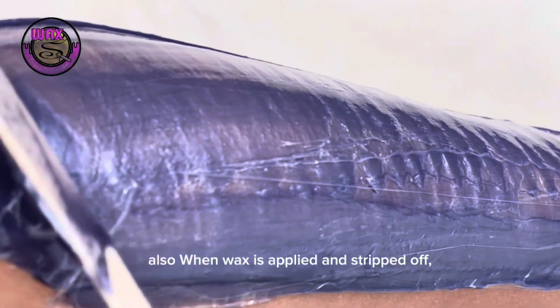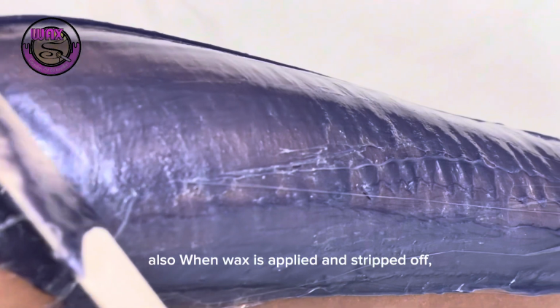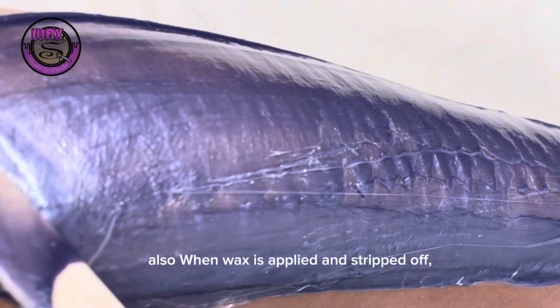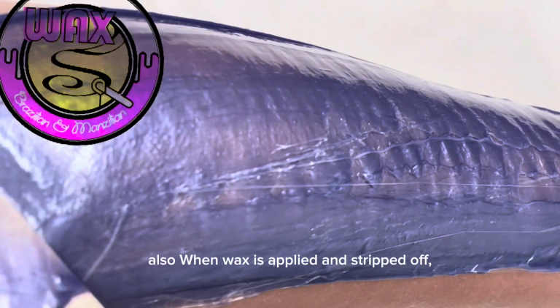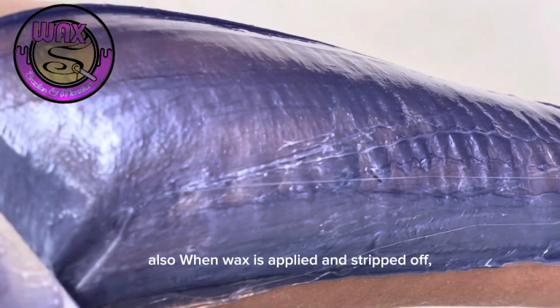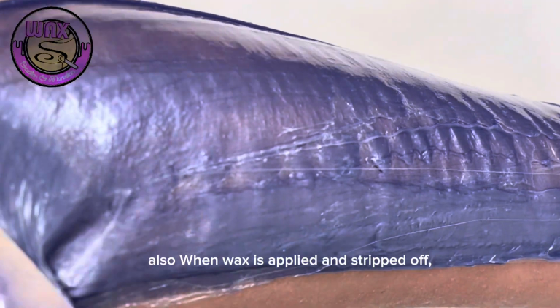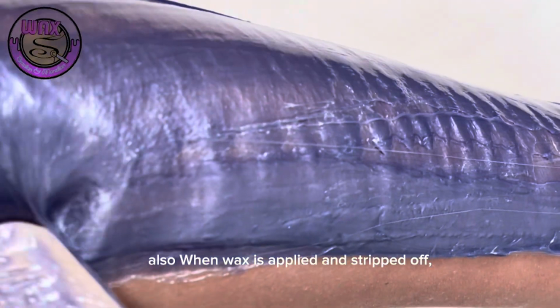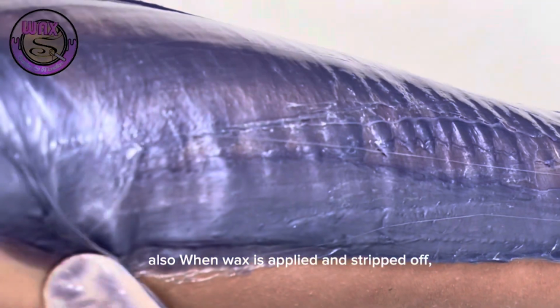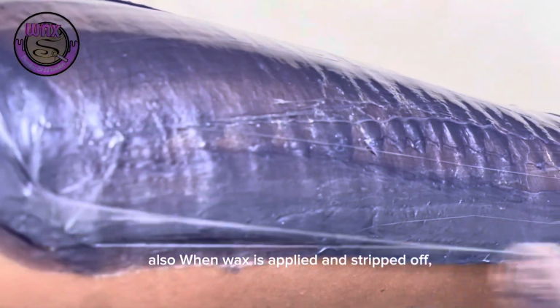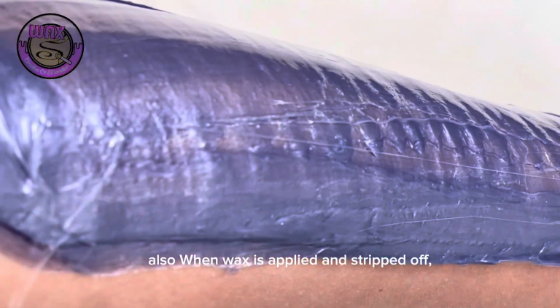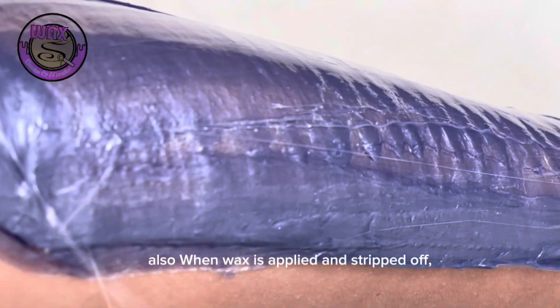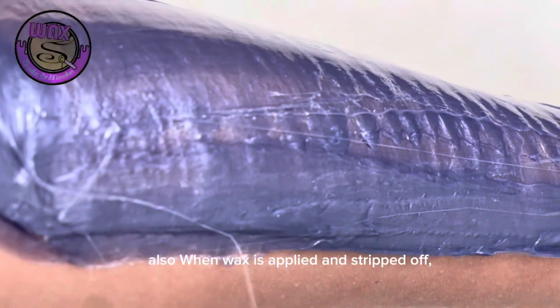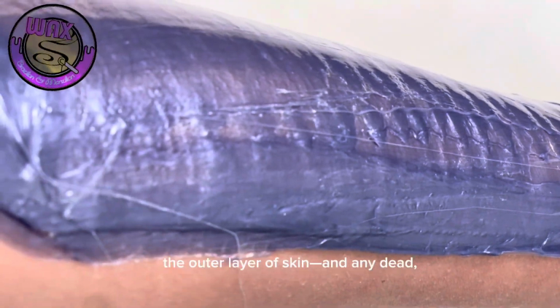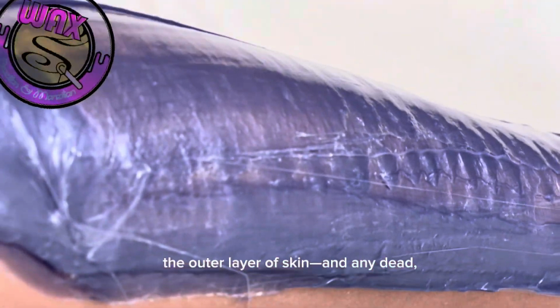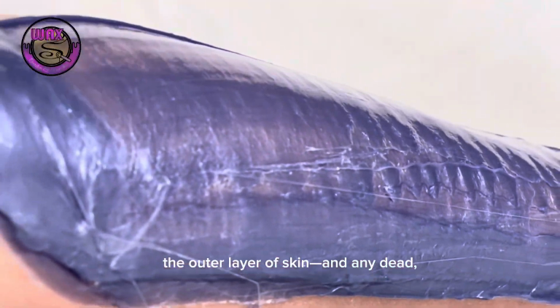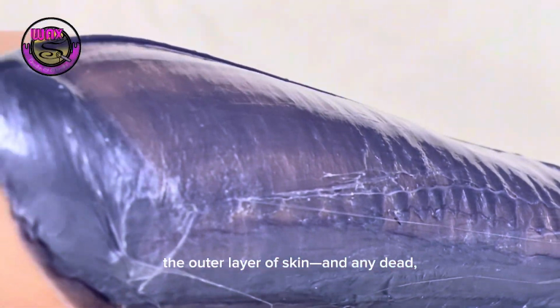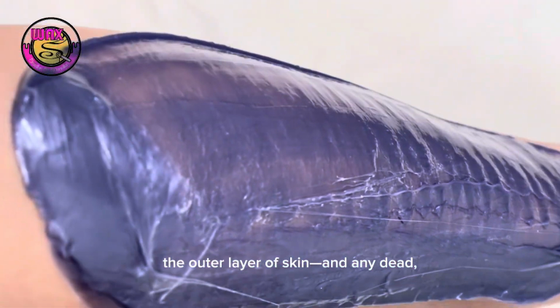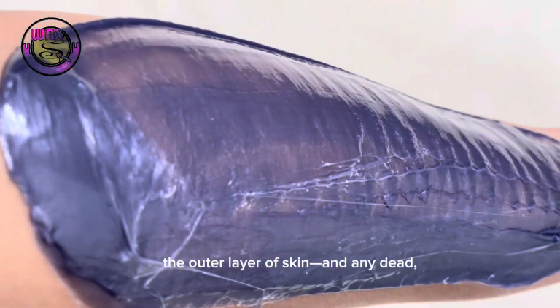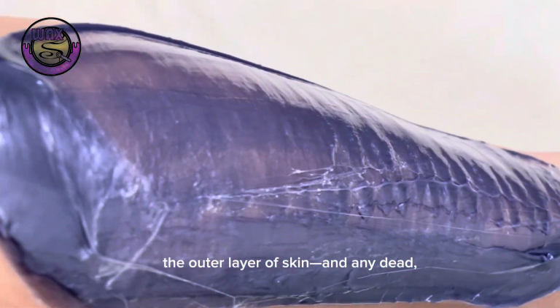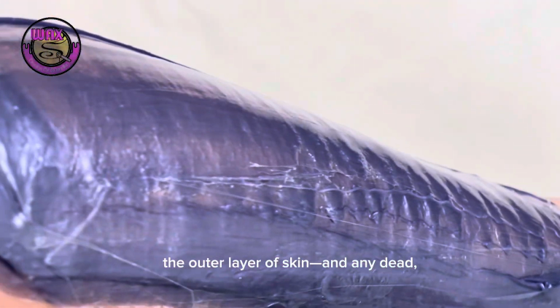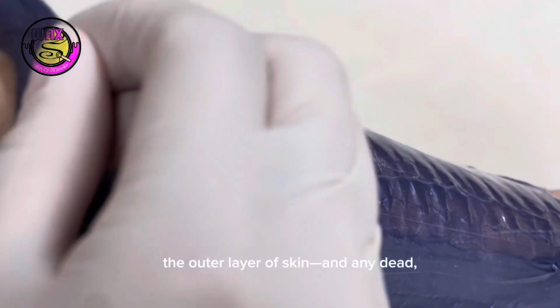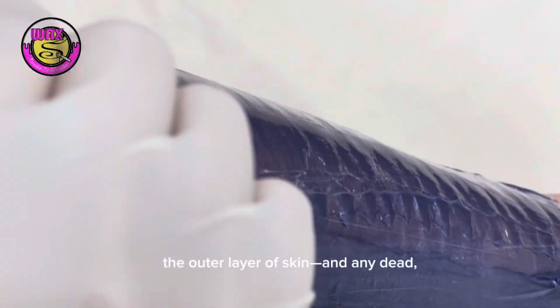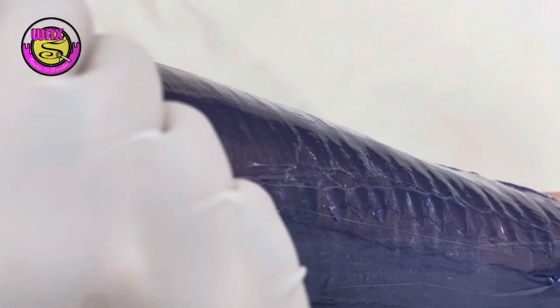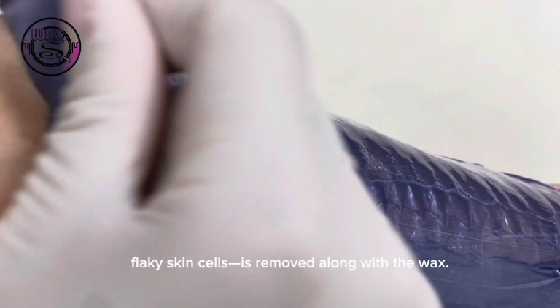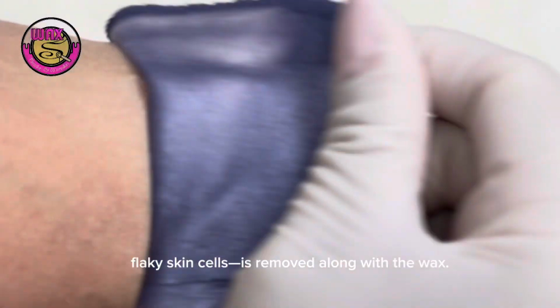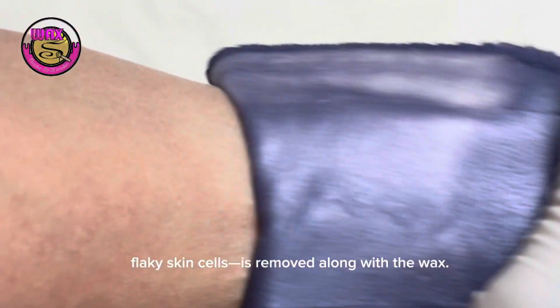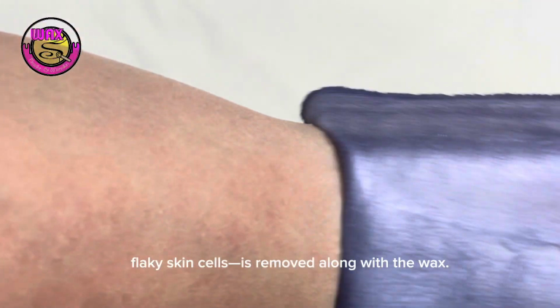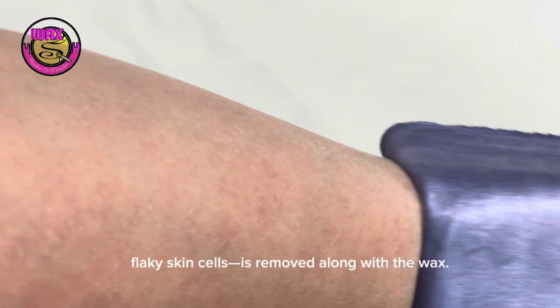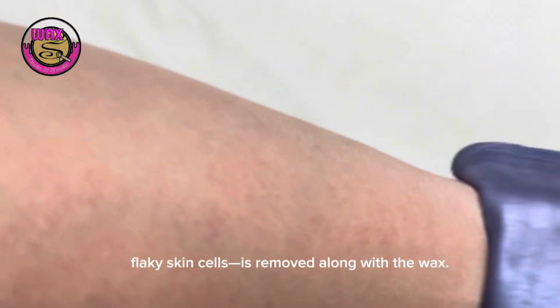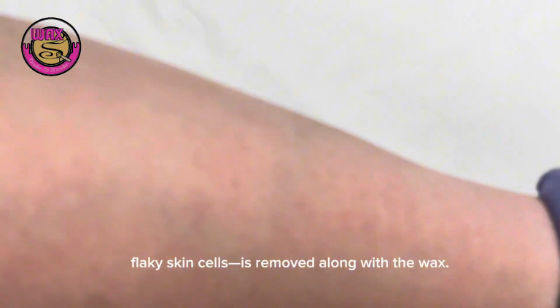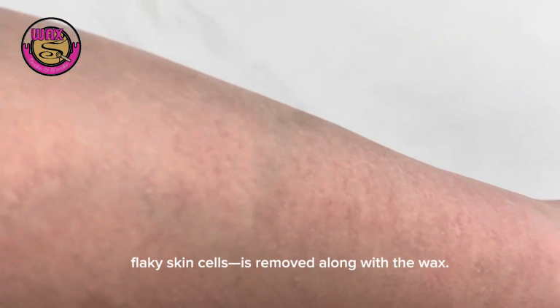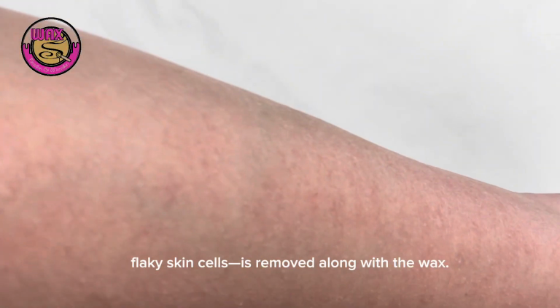Also, when wax is applied and stripped off, the outer layer of skin and any dead, flaky skin cells are removed along with the wax.